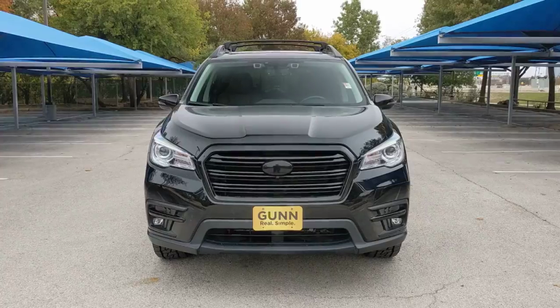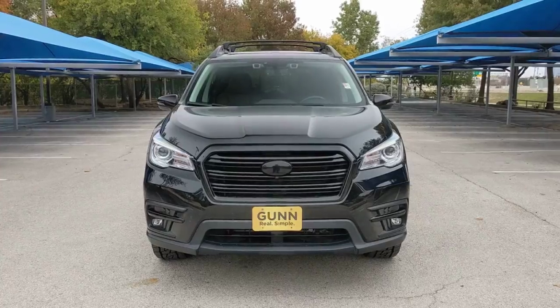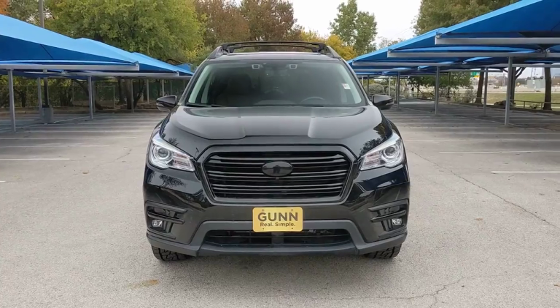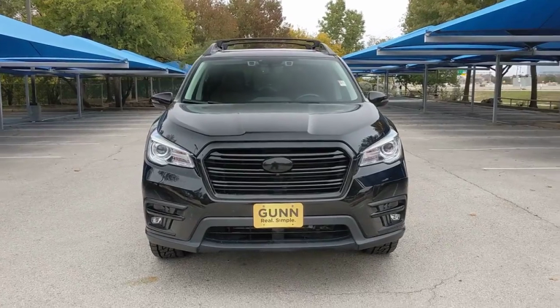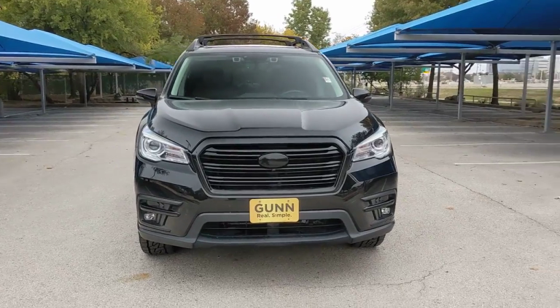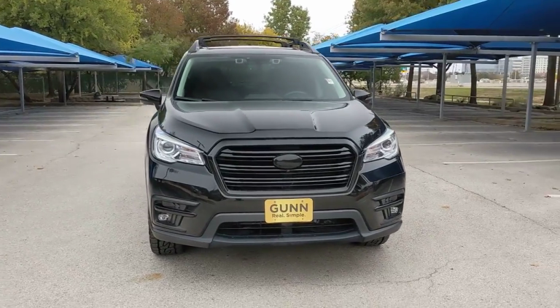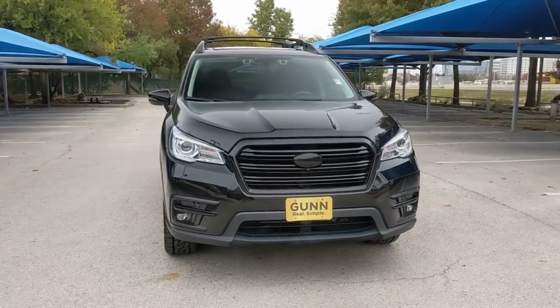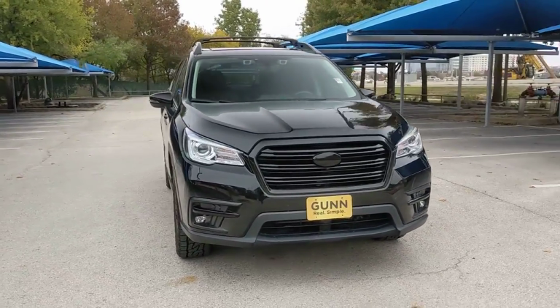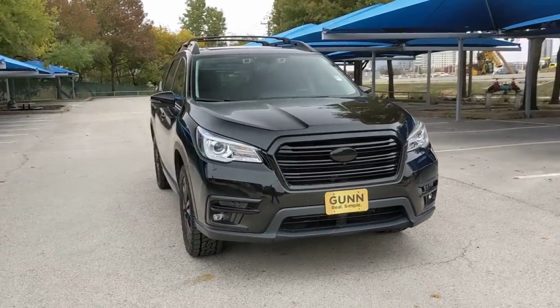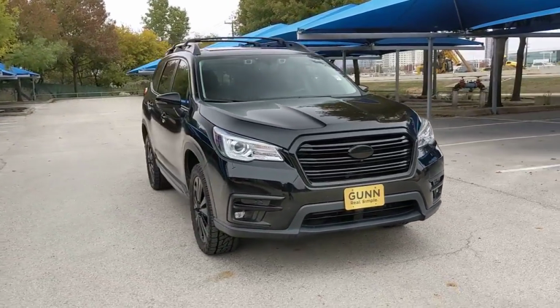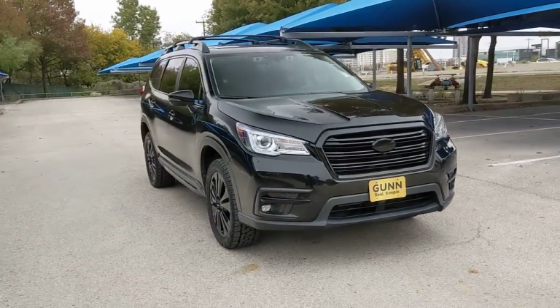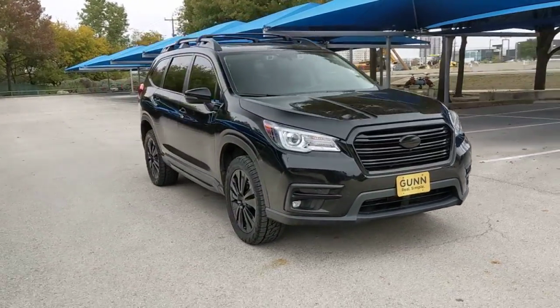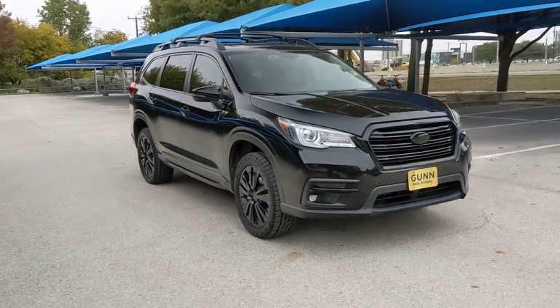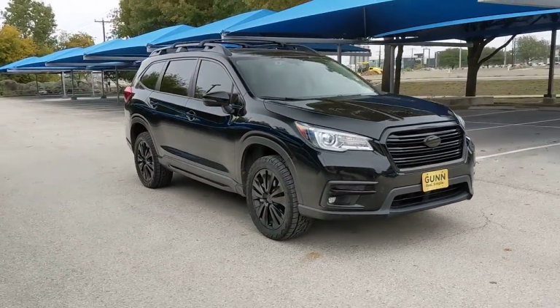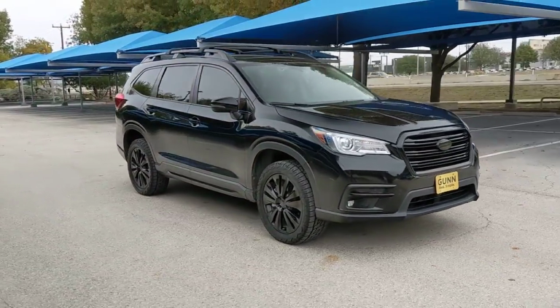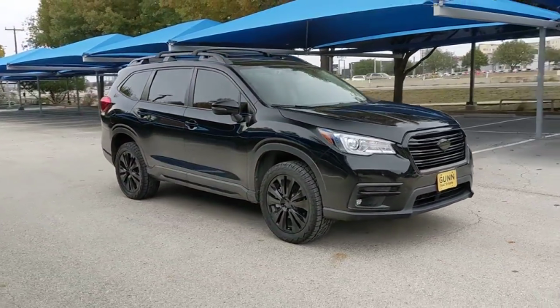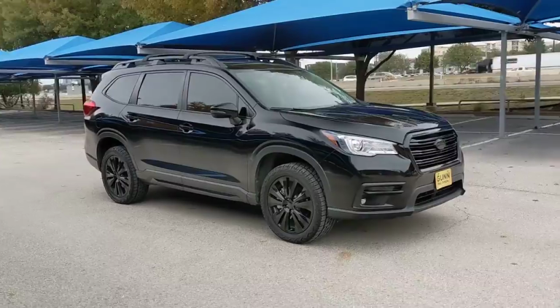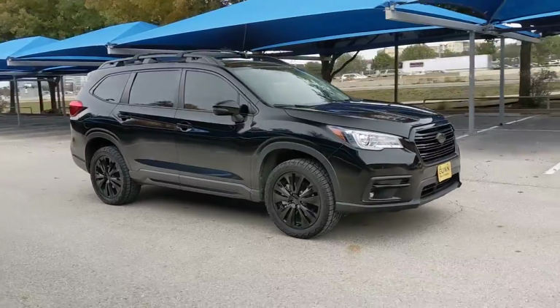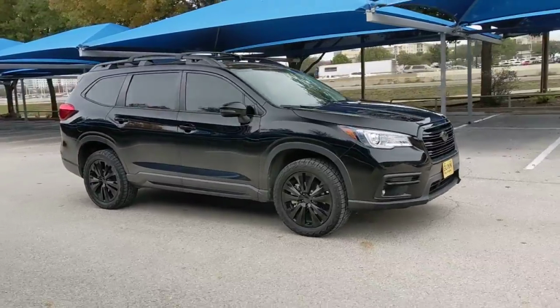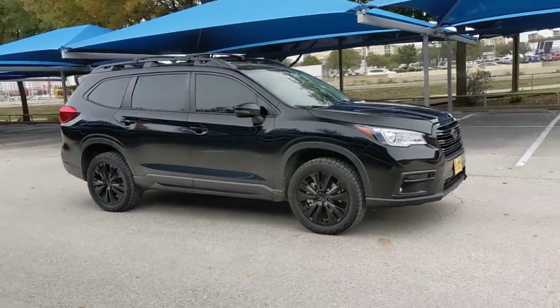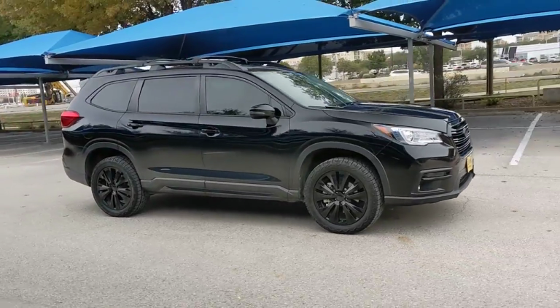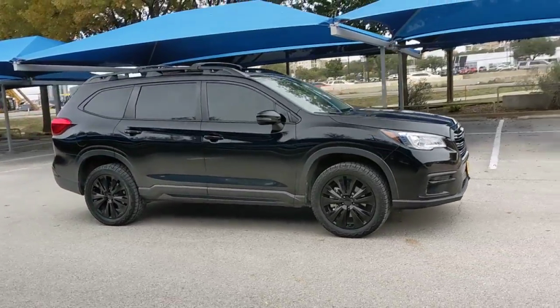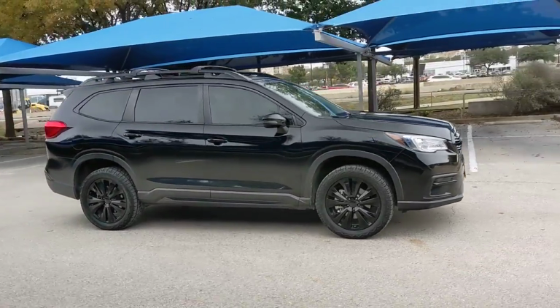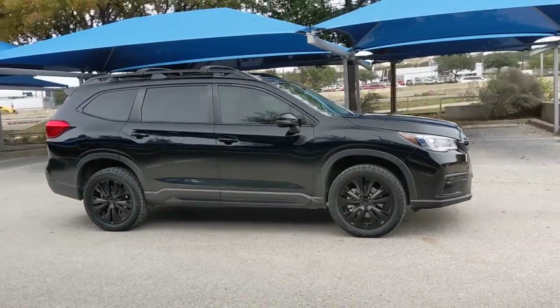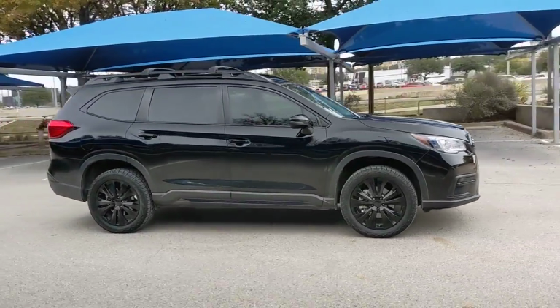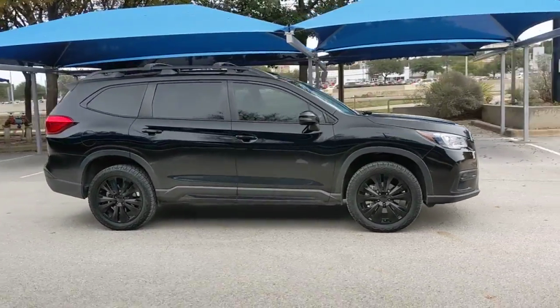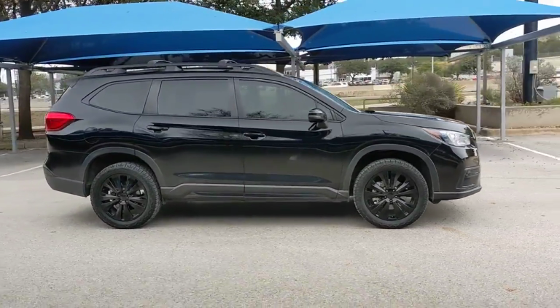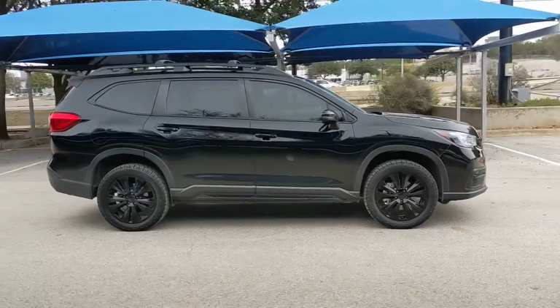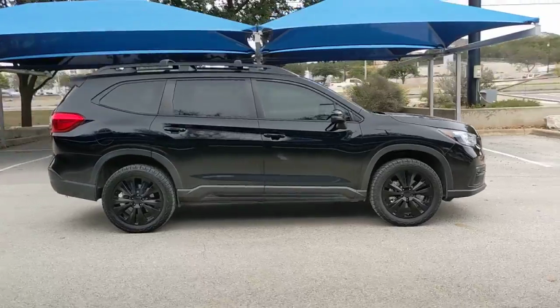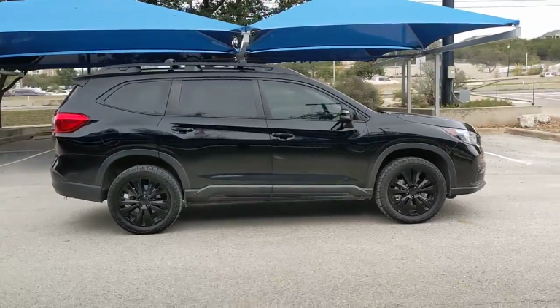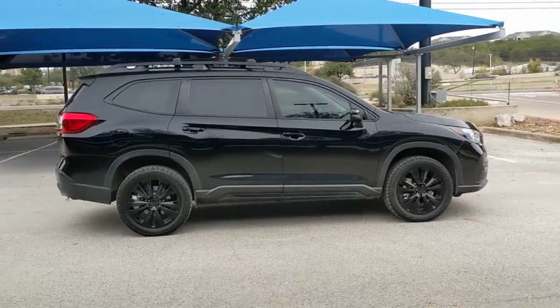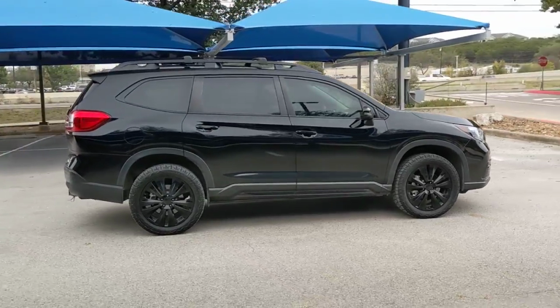Get into a car with value. 2020 Subaru Ascent. With less than 35,000 miles on the odometer, this vehicle provides excellent value.